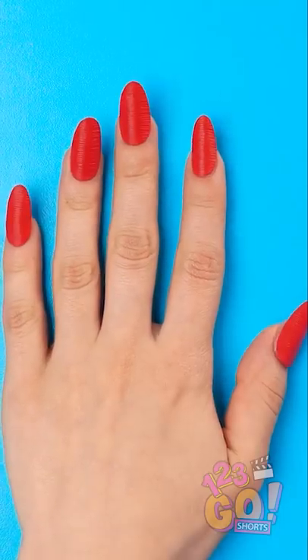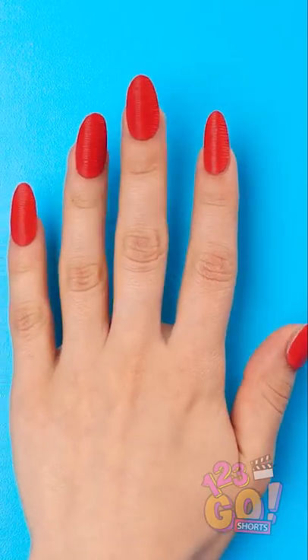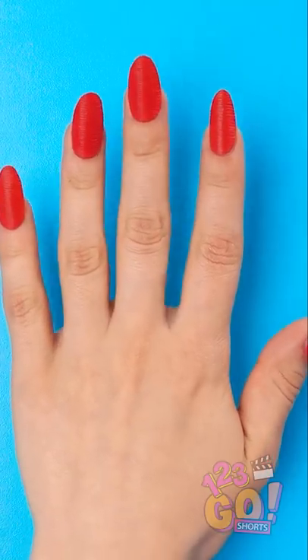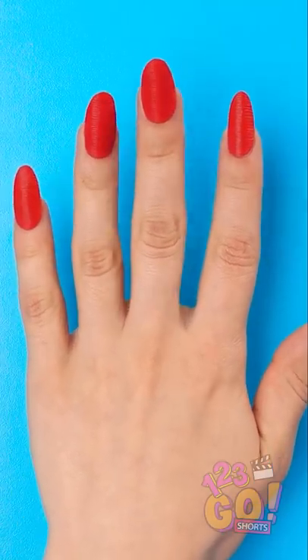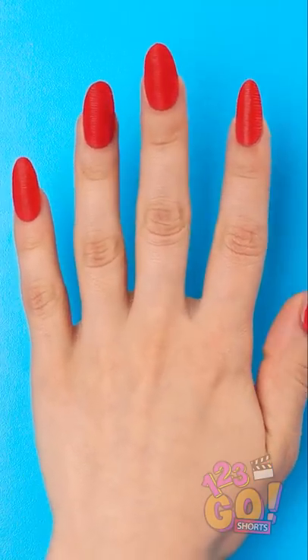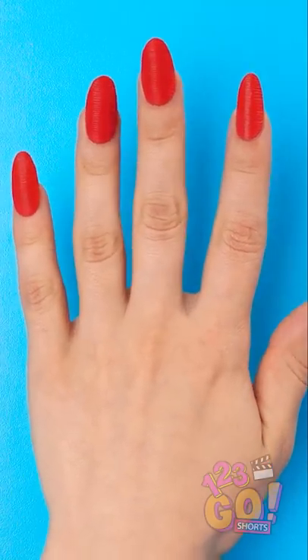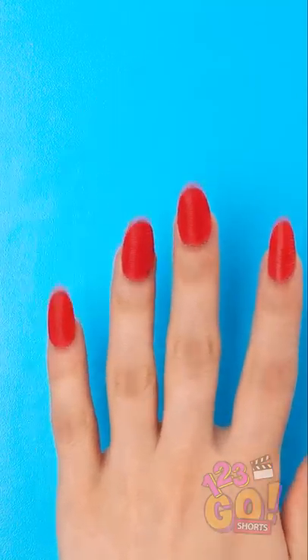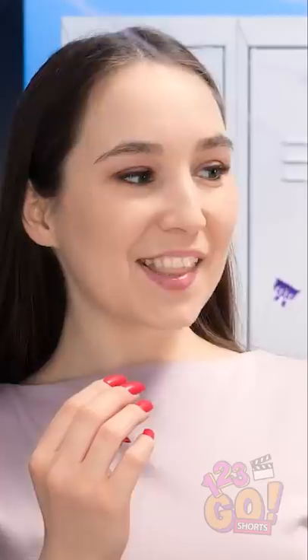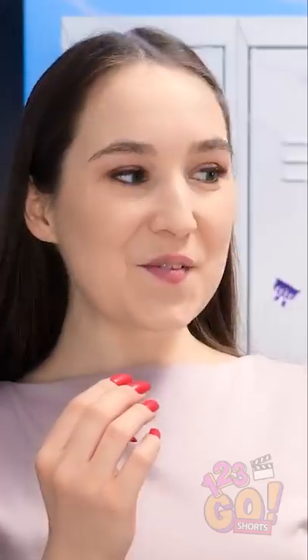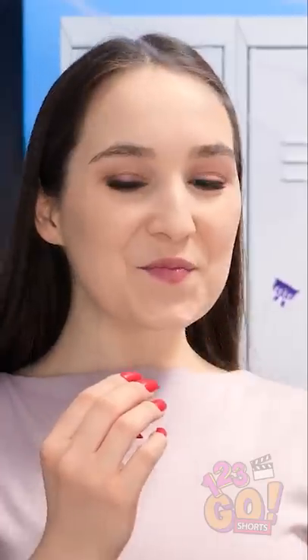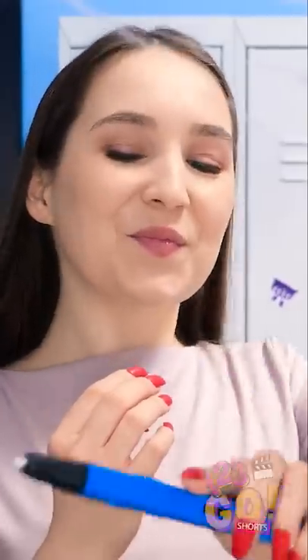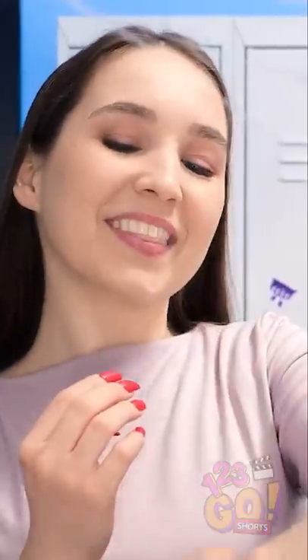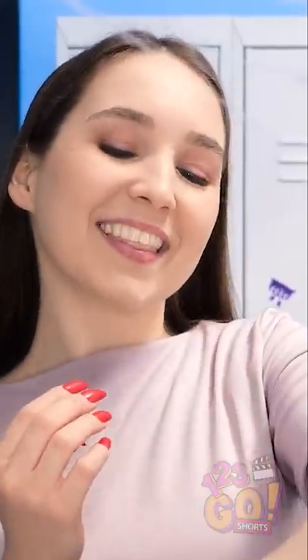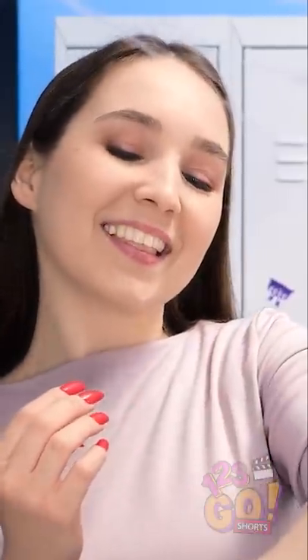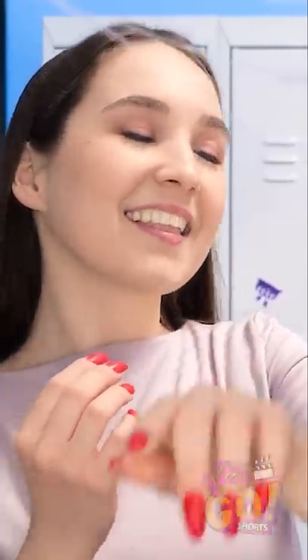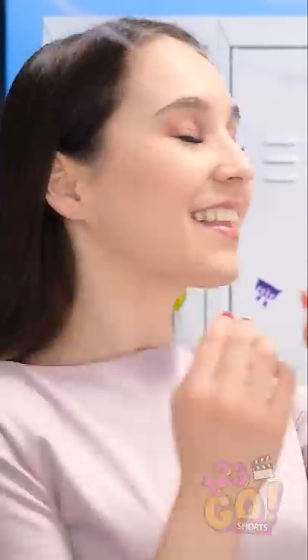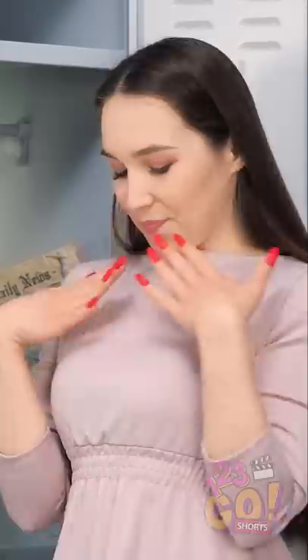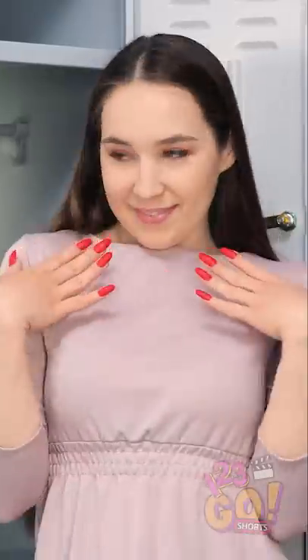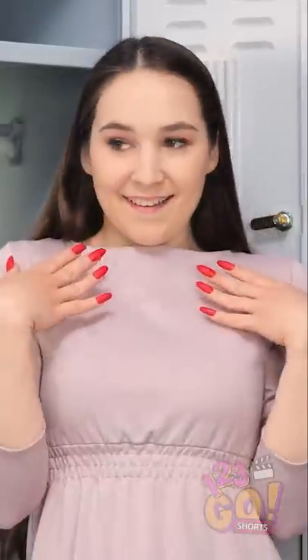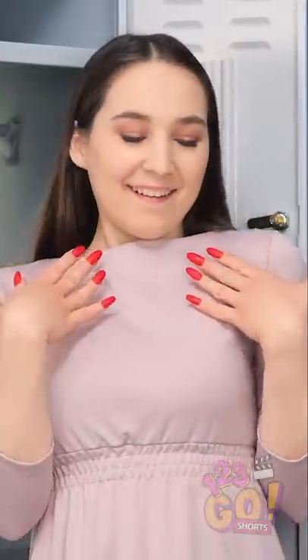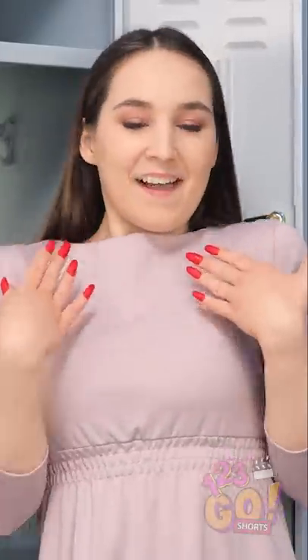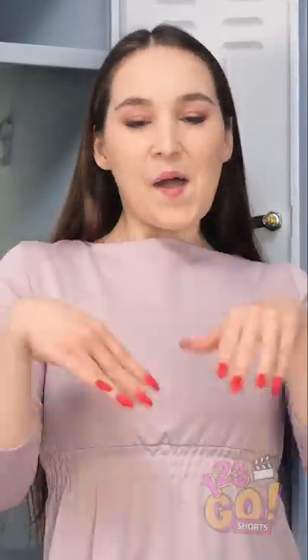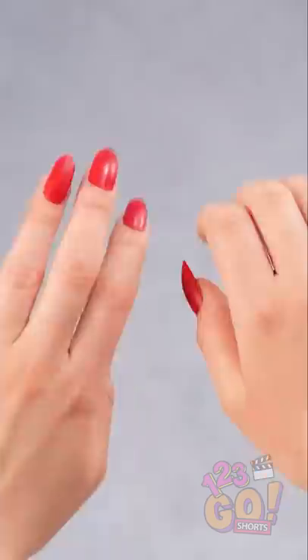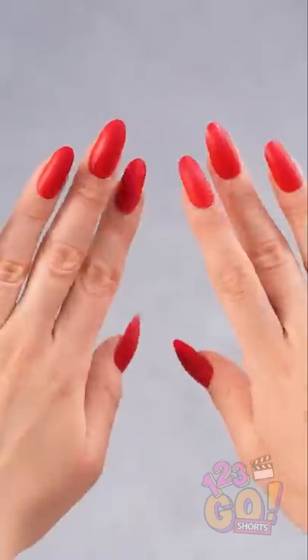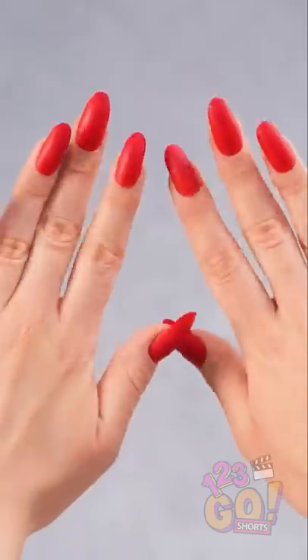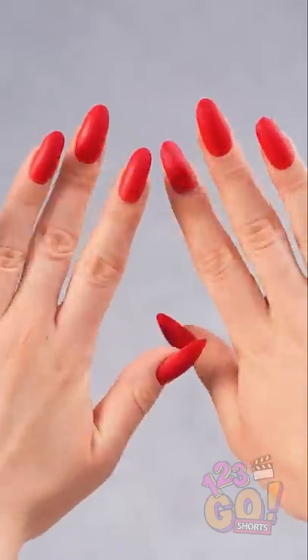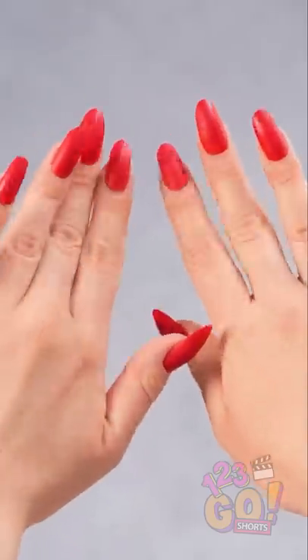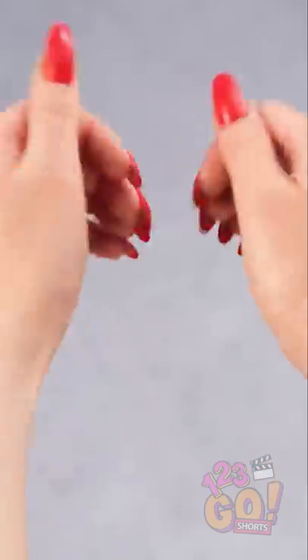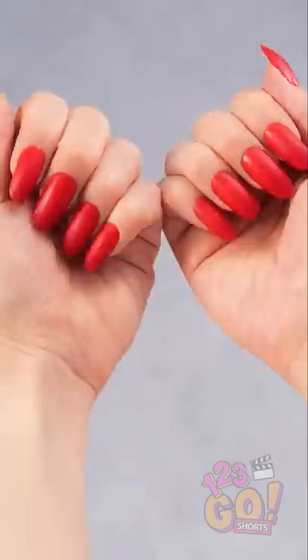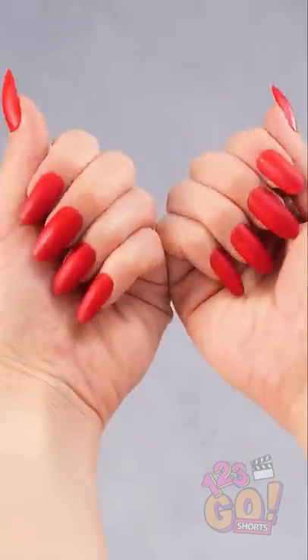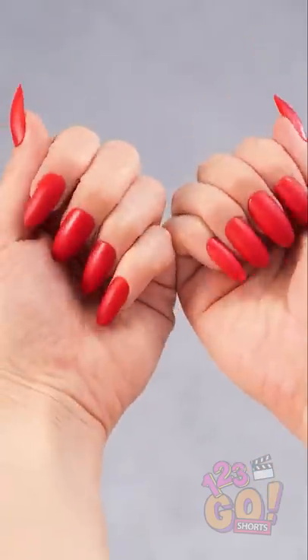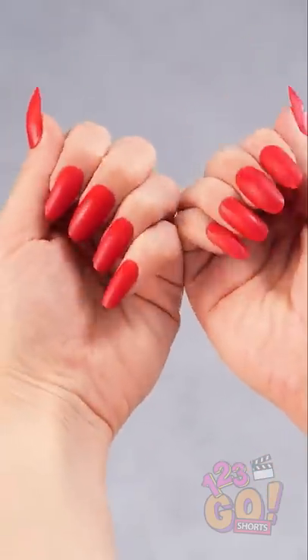Ta-da! They're gorgeous! This thing sure is handy. Who needs an expensive manicure when you can do it yourself?